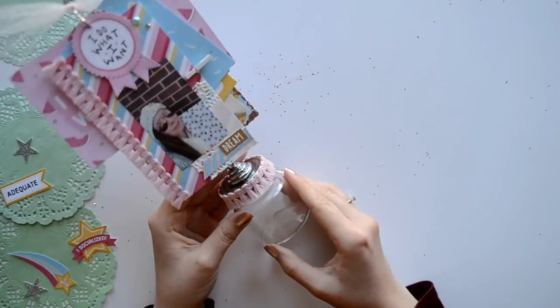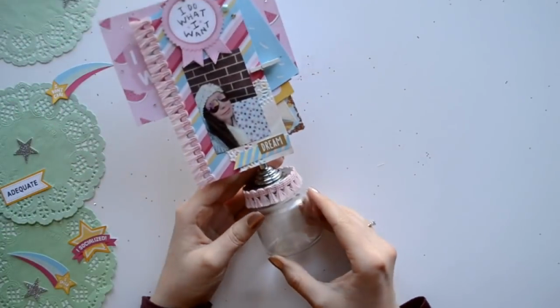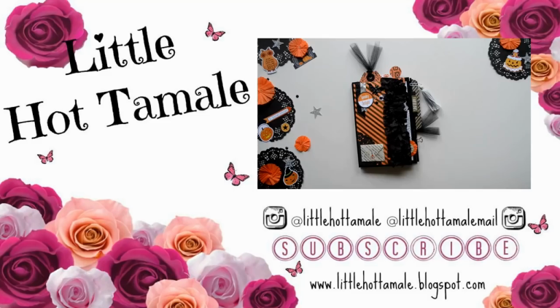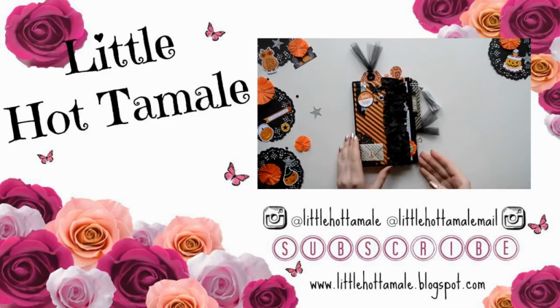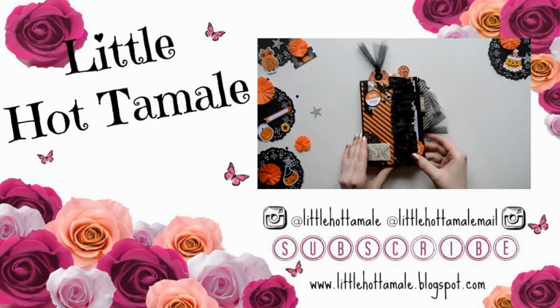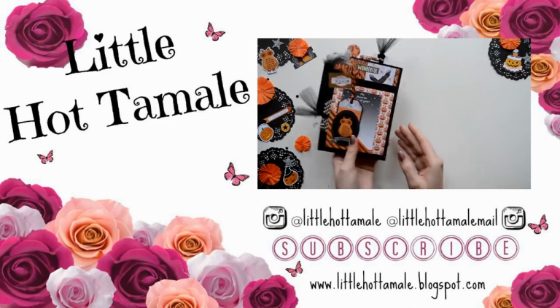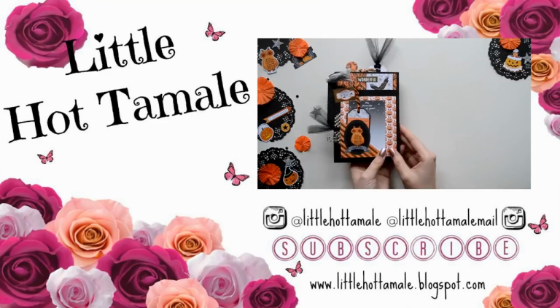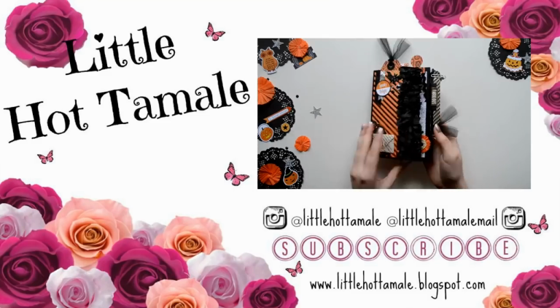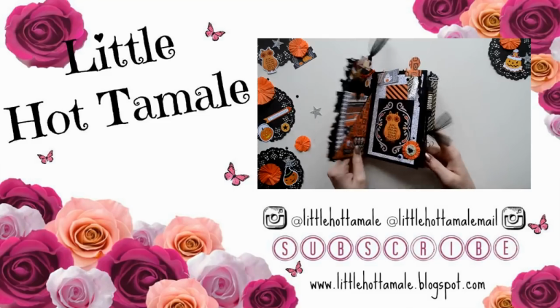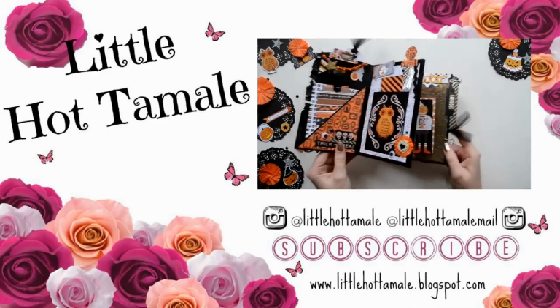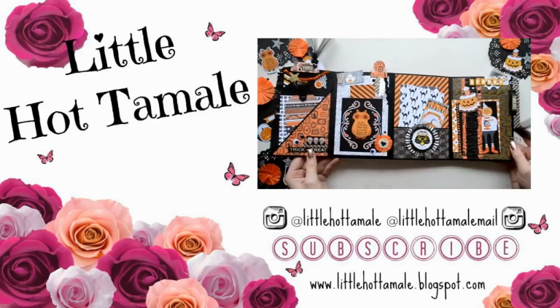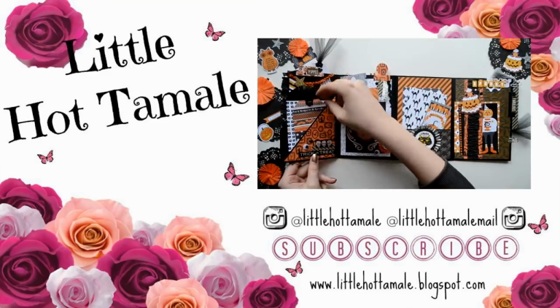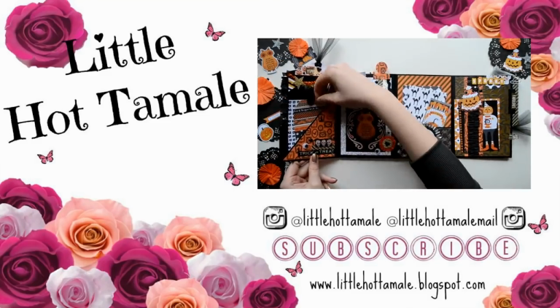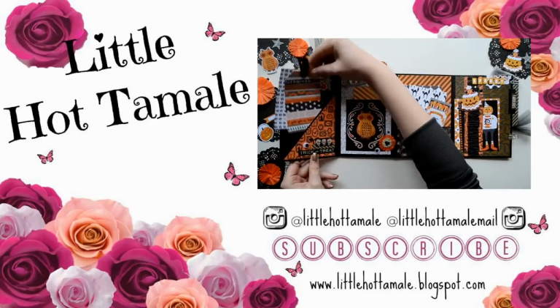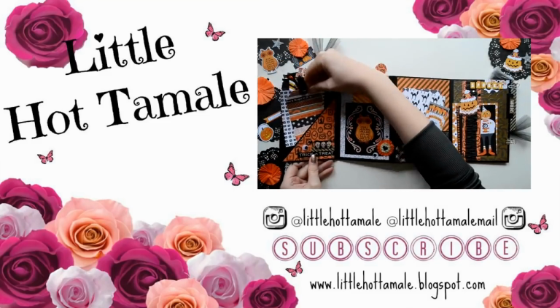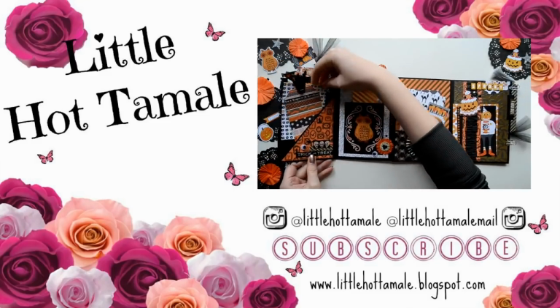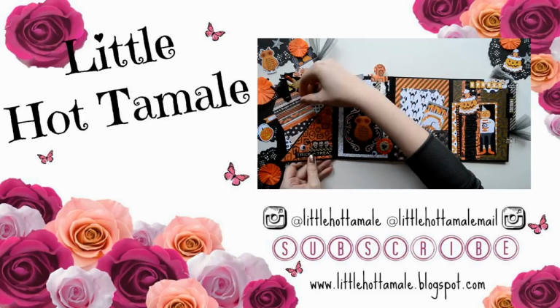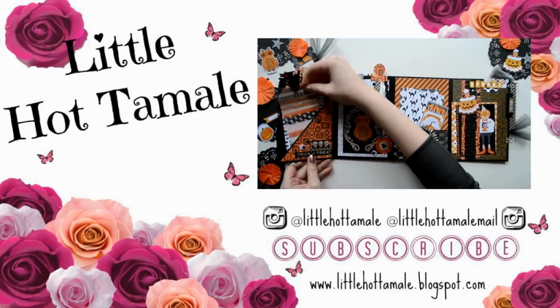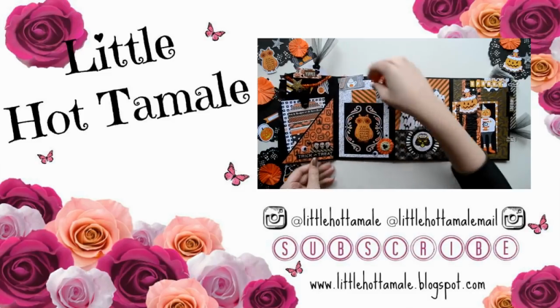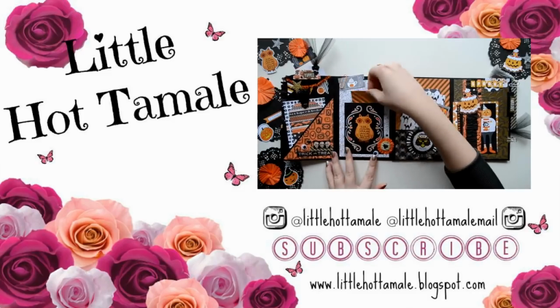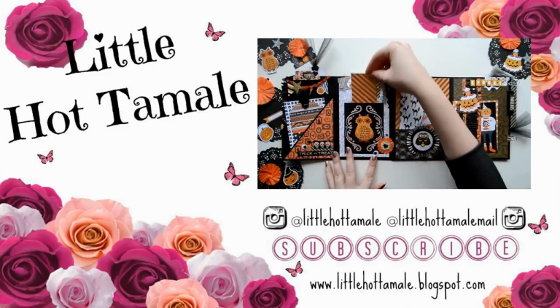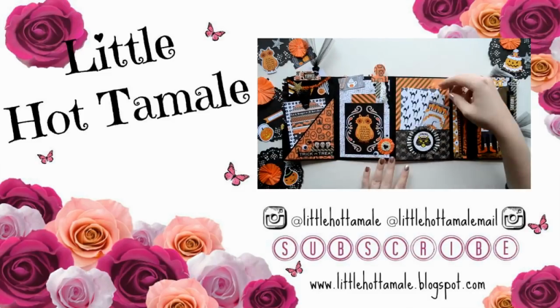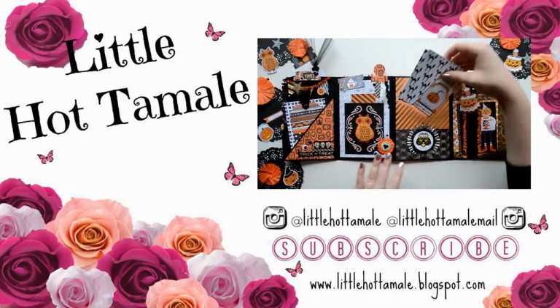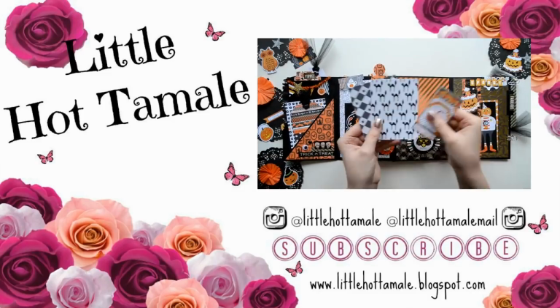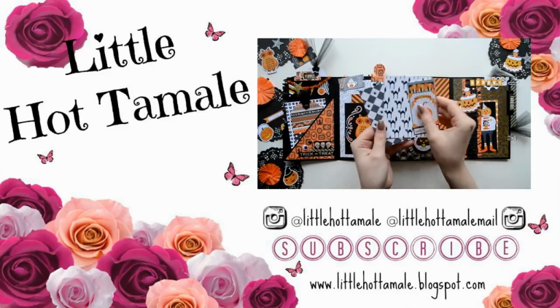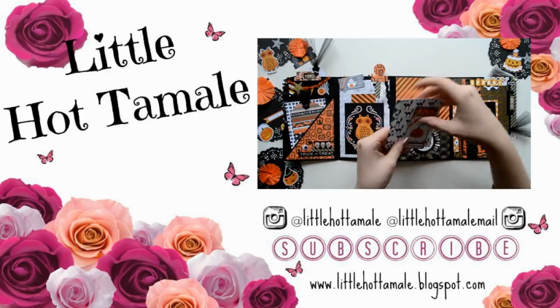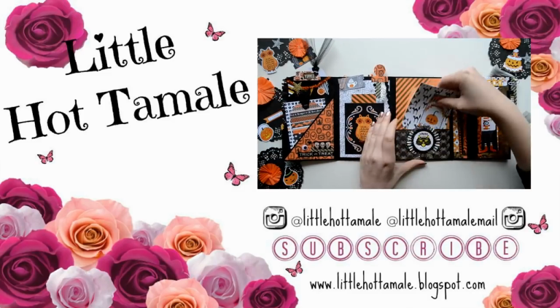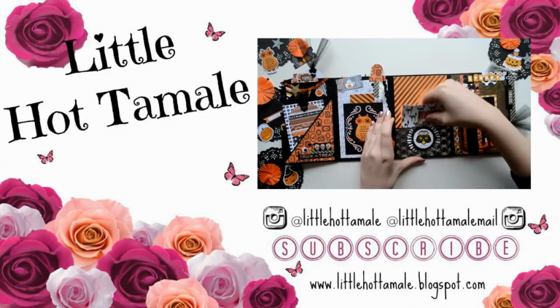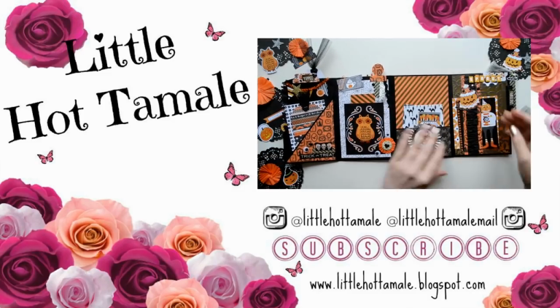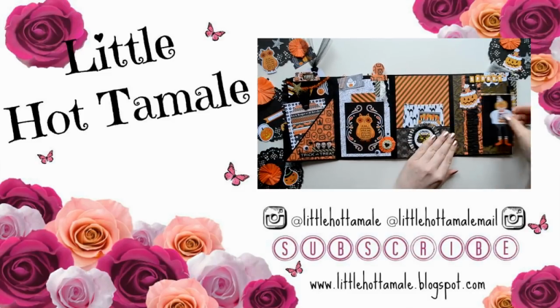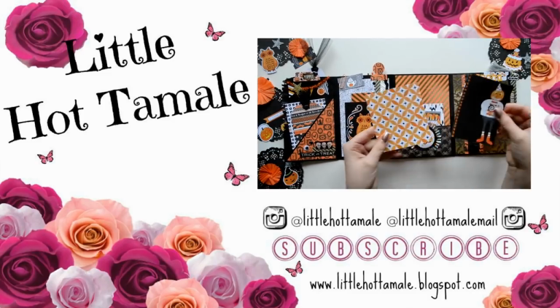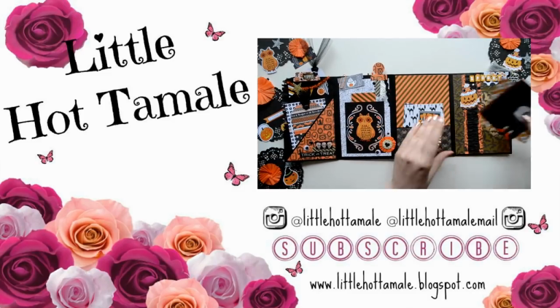Thank you so much for watching this tutorial! Please let me know in the comment section what you would like to see next. I hope you have an amazing day. Toodles!